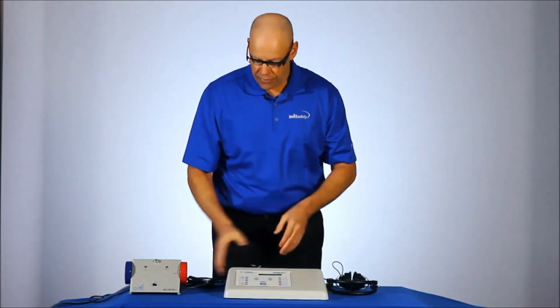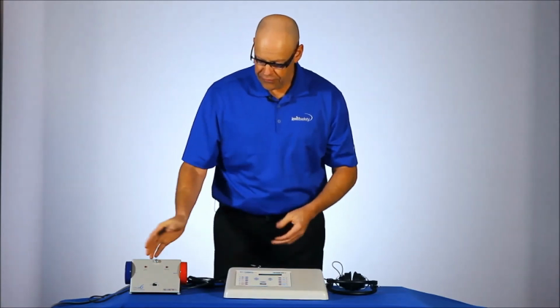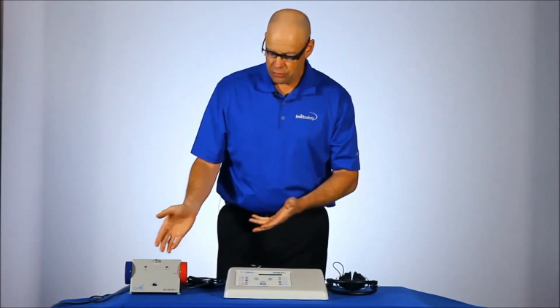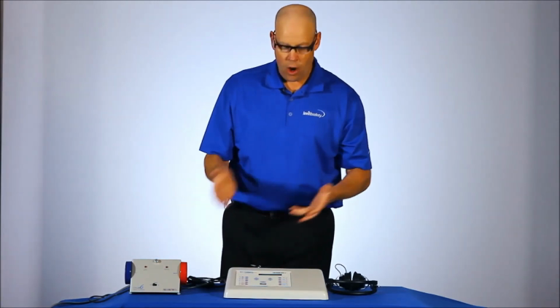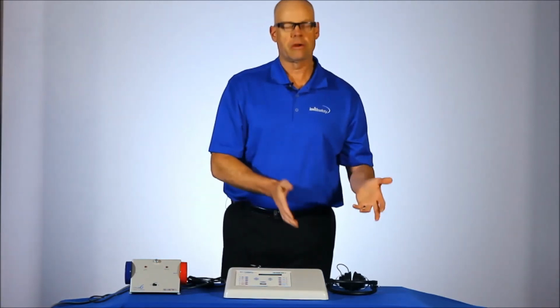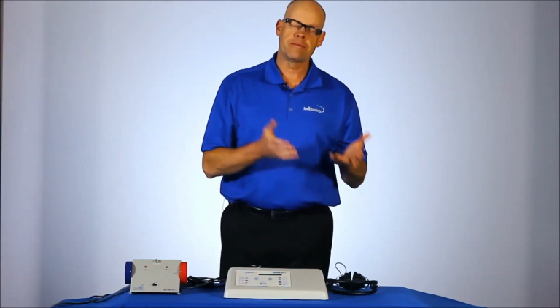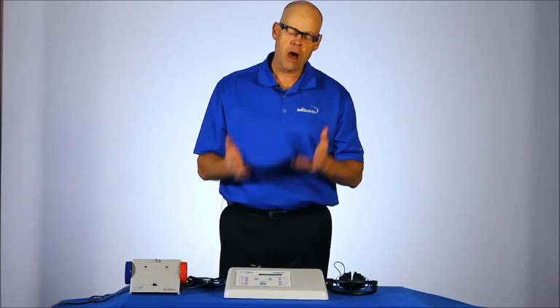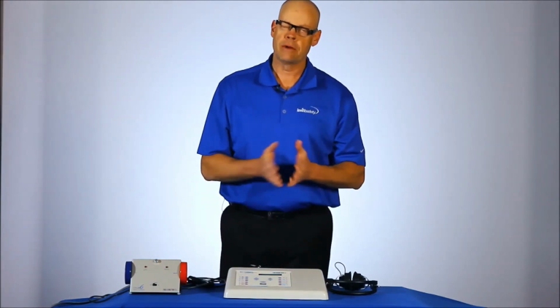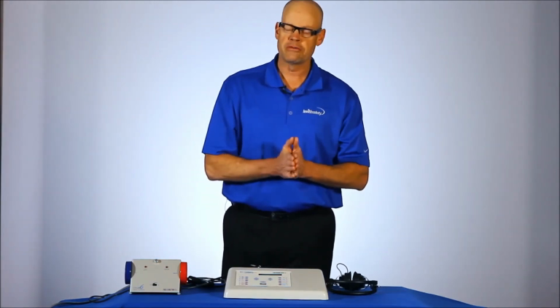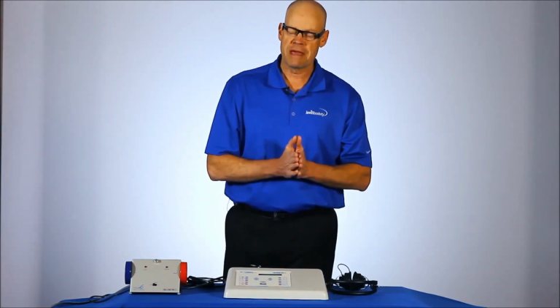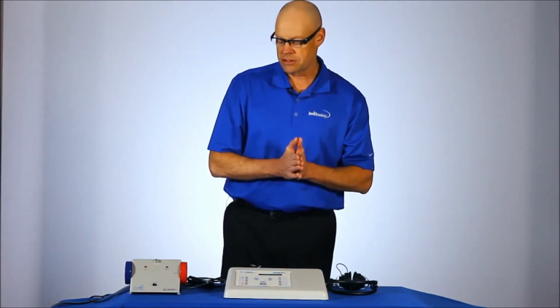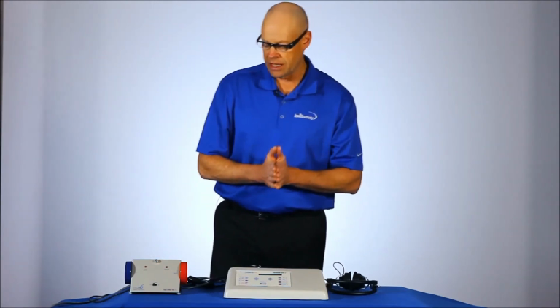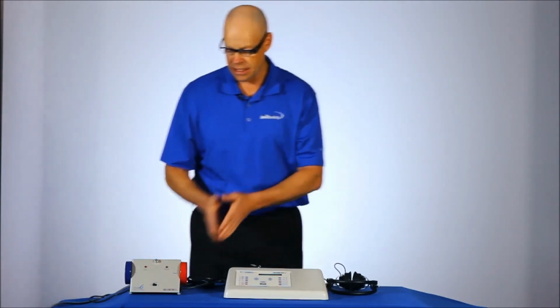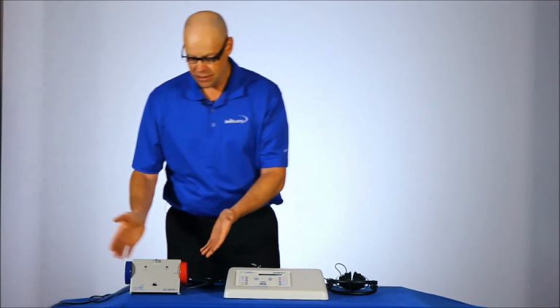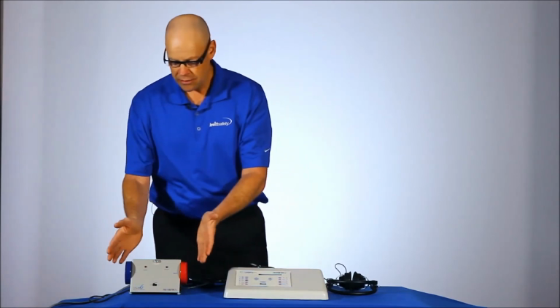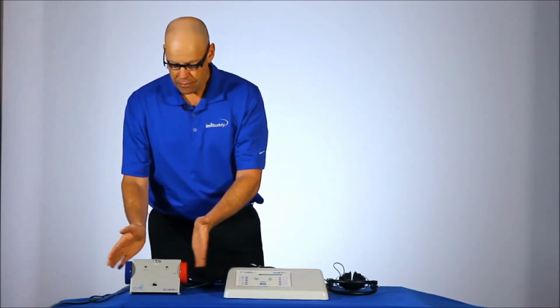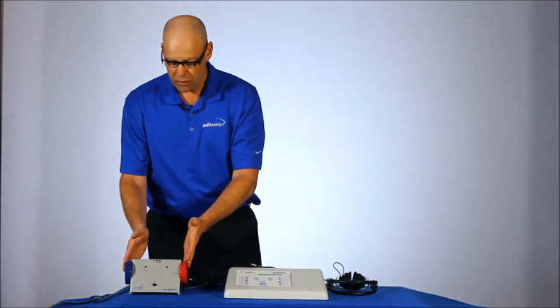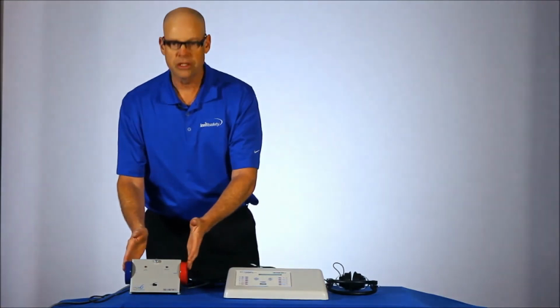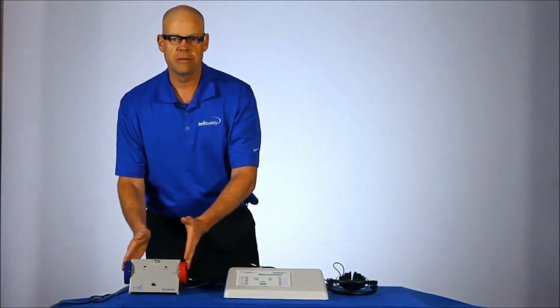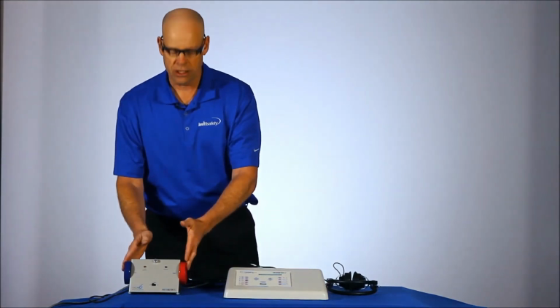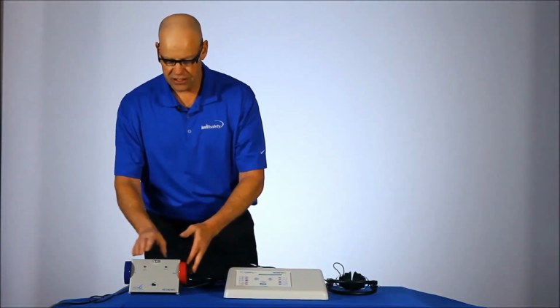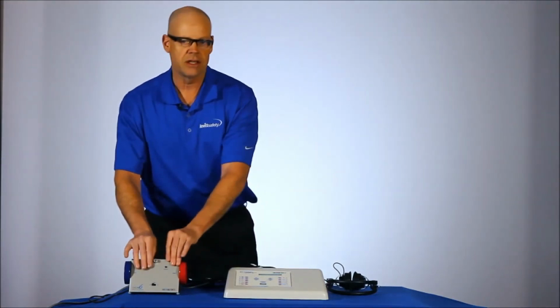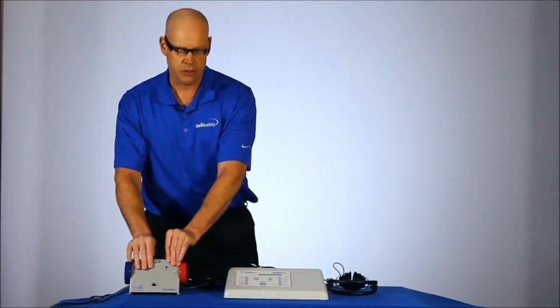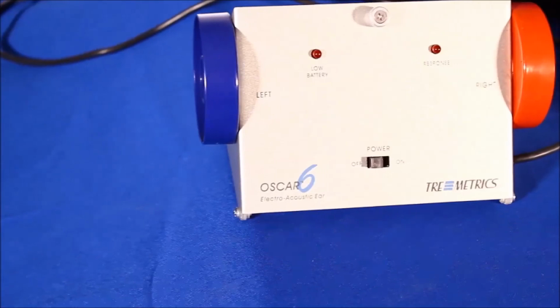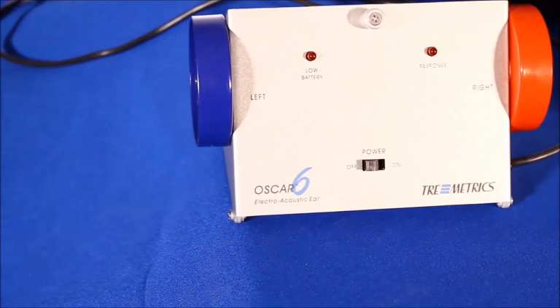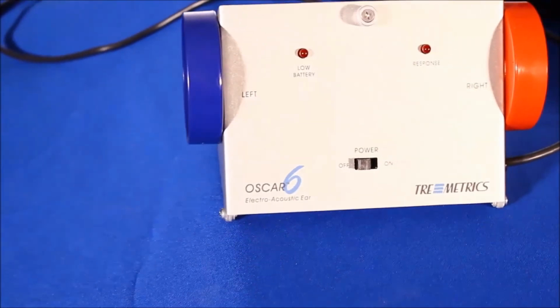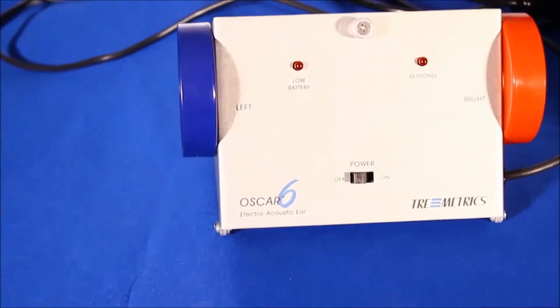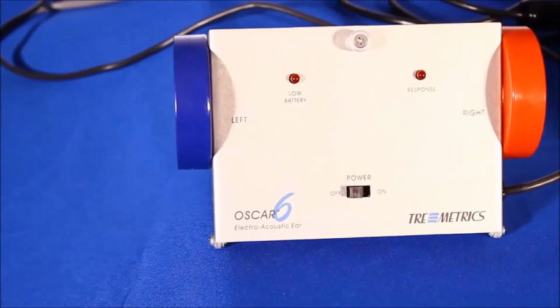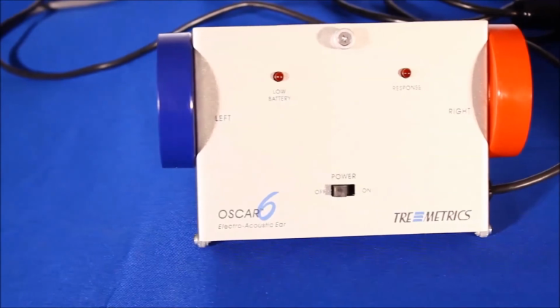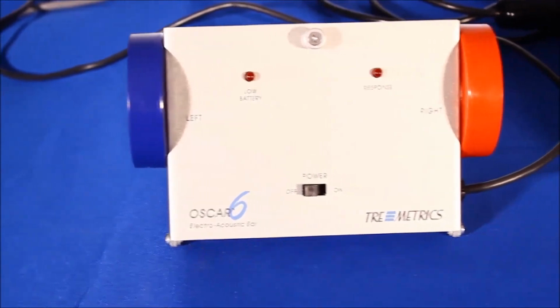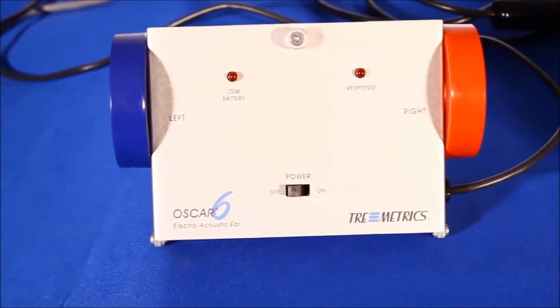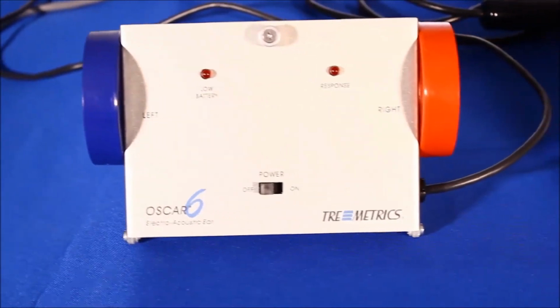The other product we would always recommend with this device is the bioacoustic simulator, in this case the Oscar VI. That helps you perform your daily calibration.